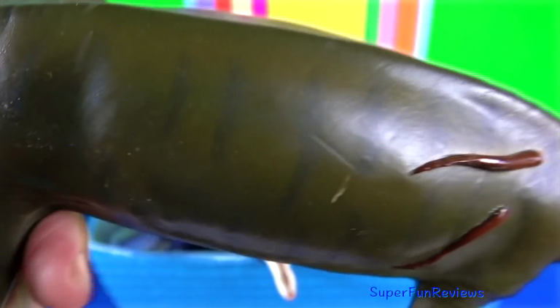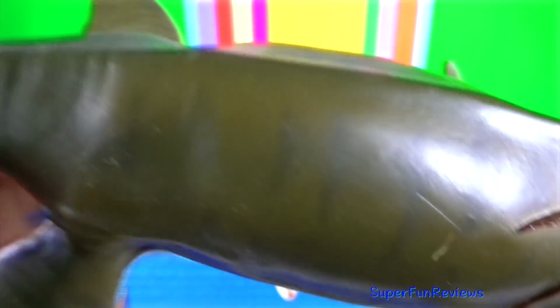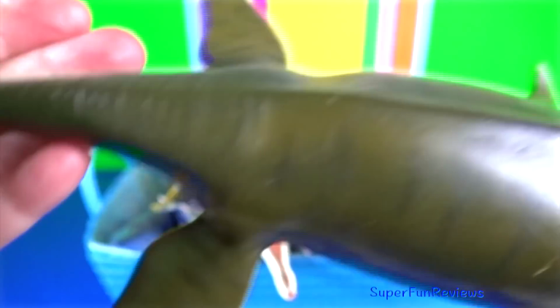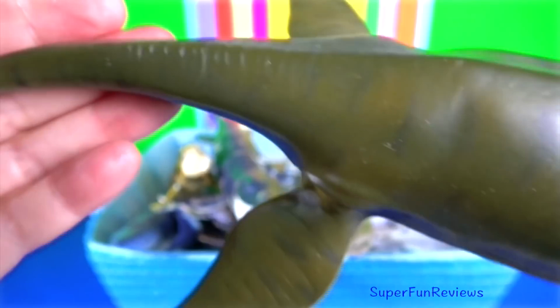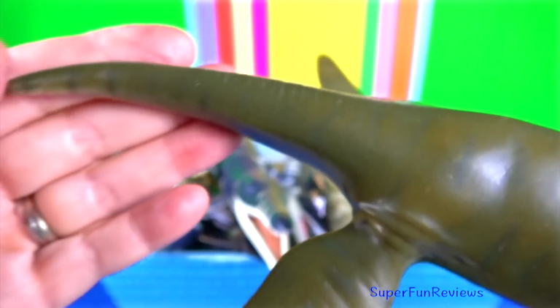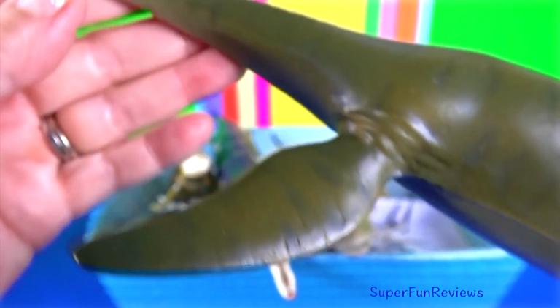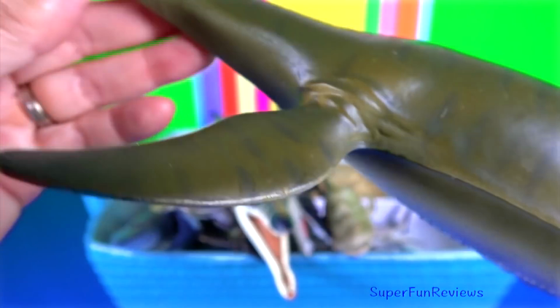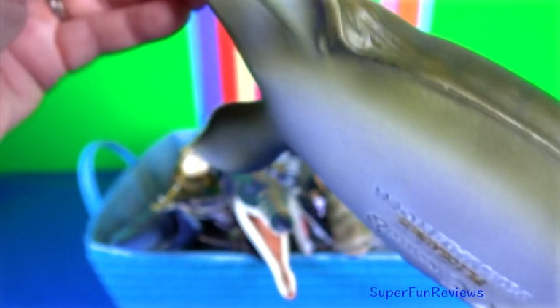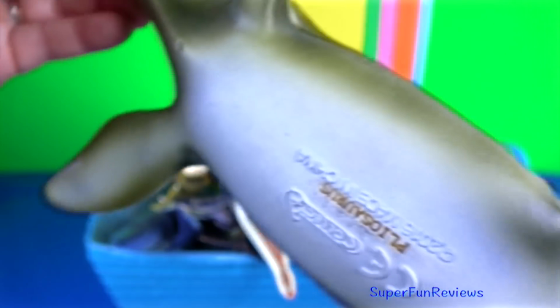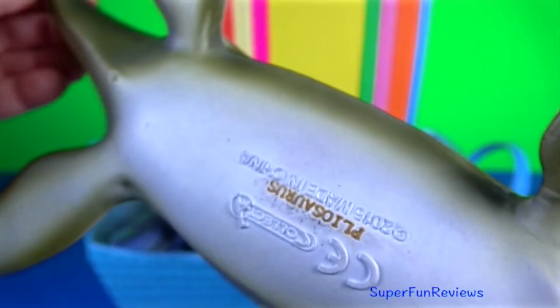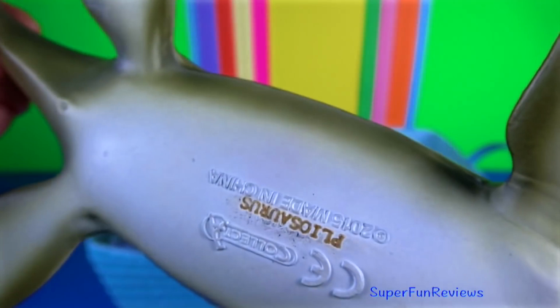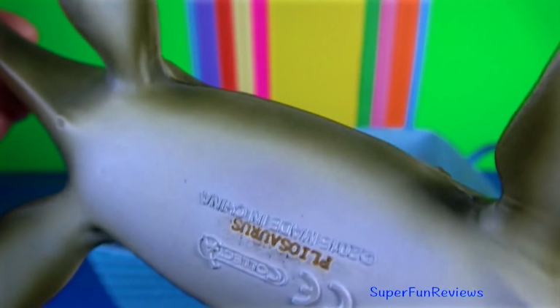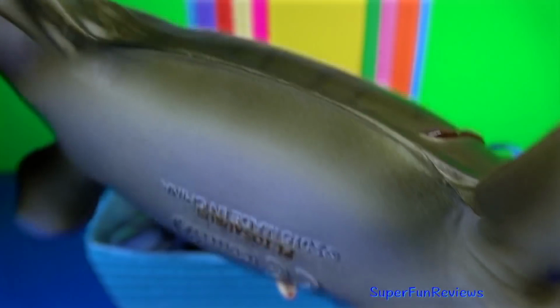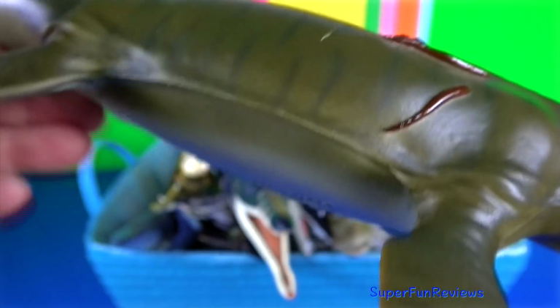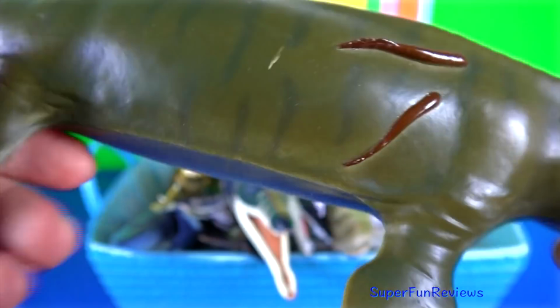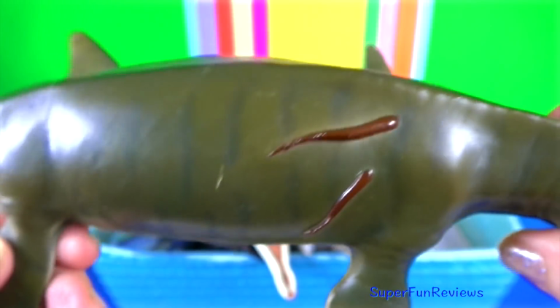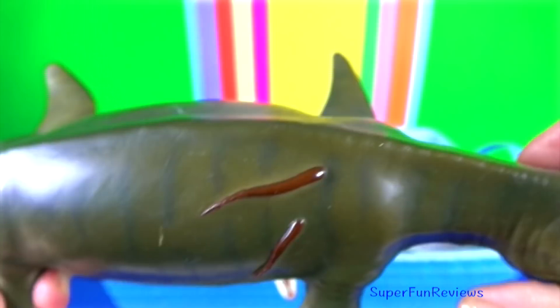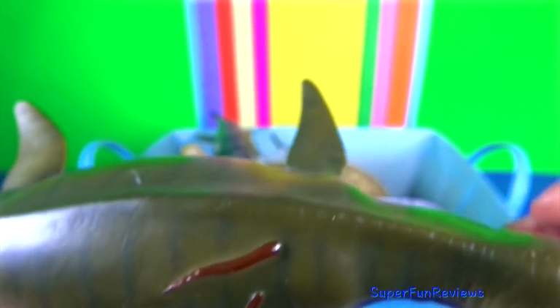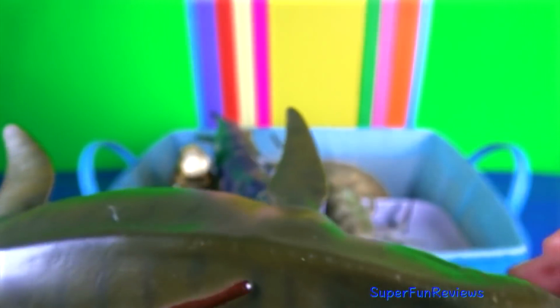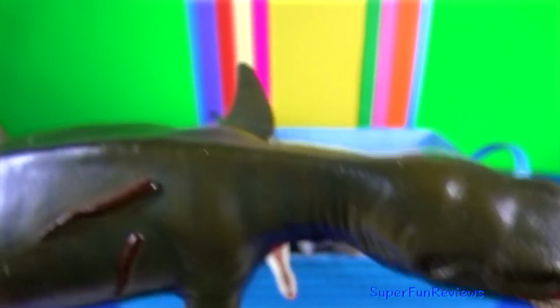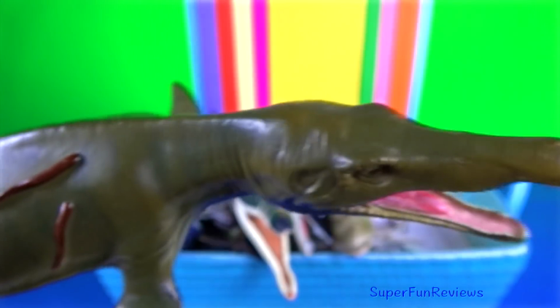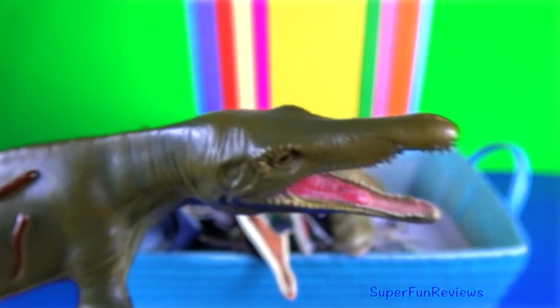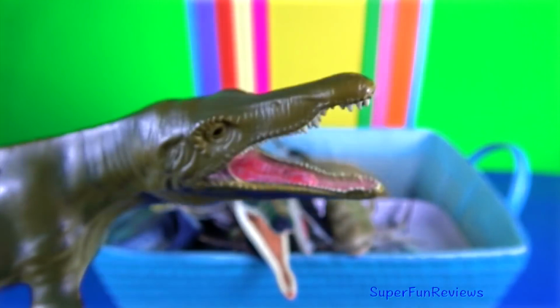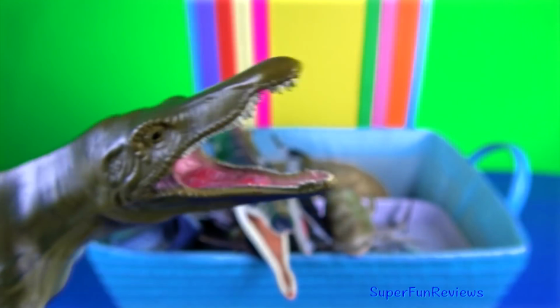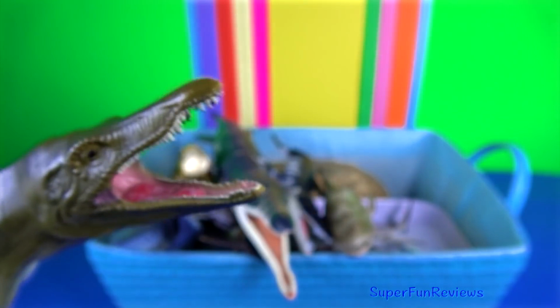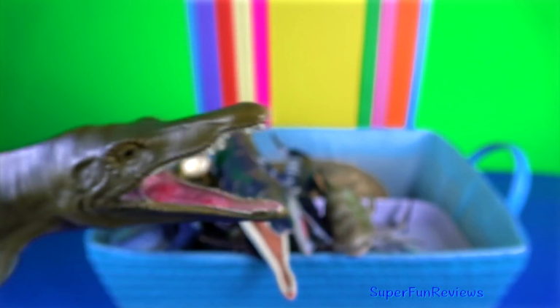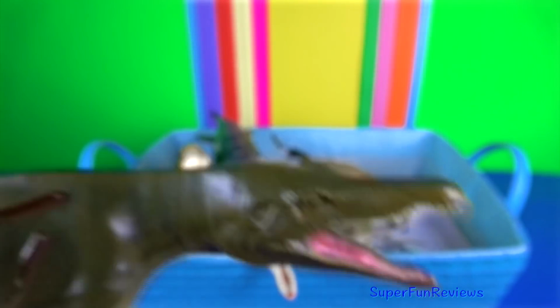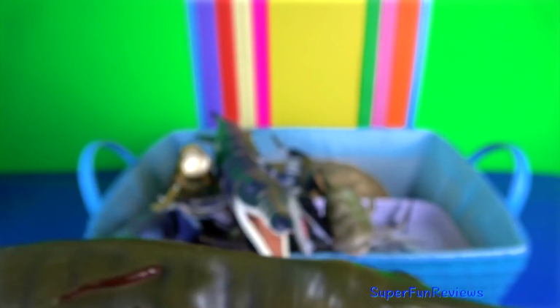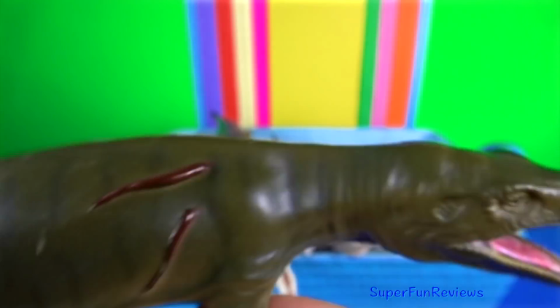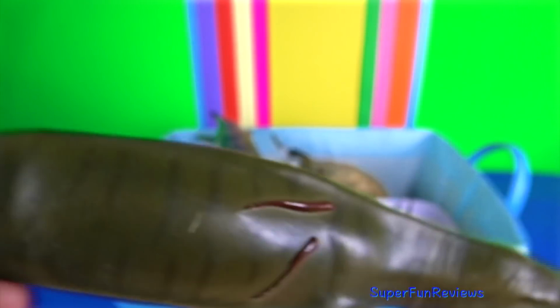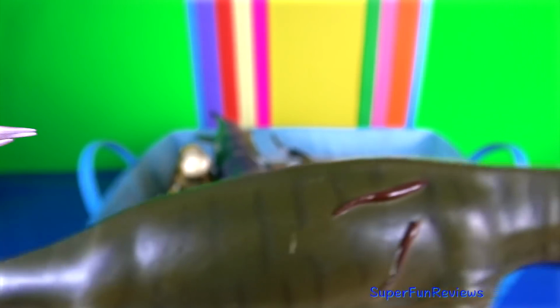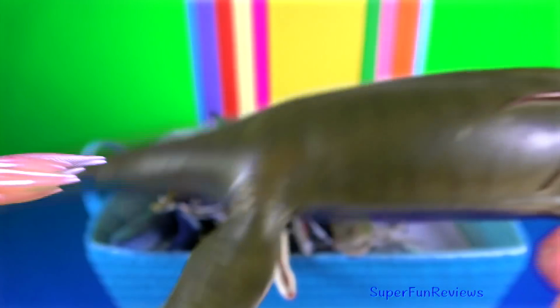Due to its large size and relative completeness, the species gained extensive media coverage, which claimed that it was the most fearsome animal ever to swim in the oceans.